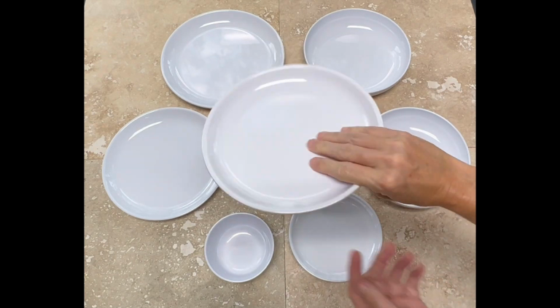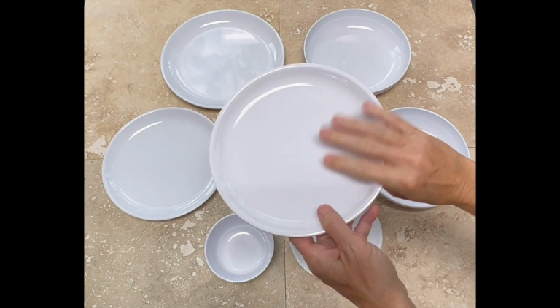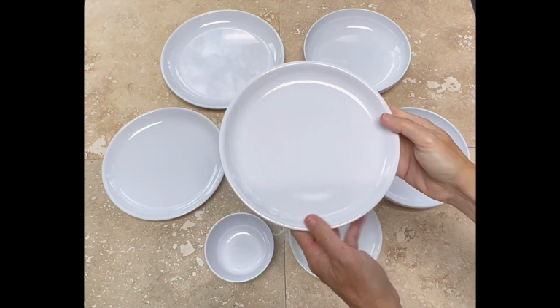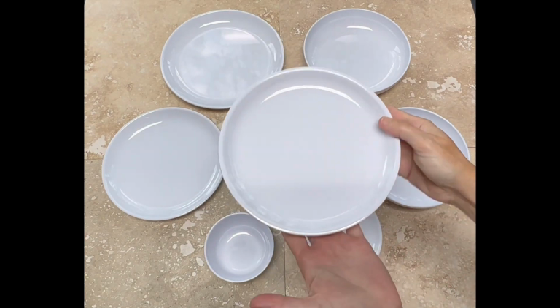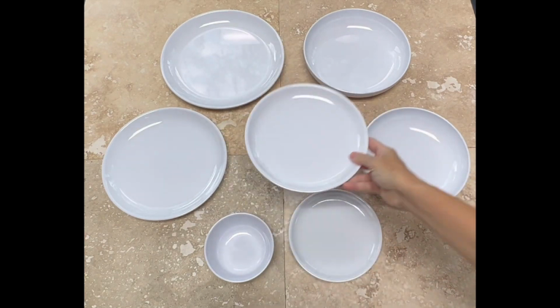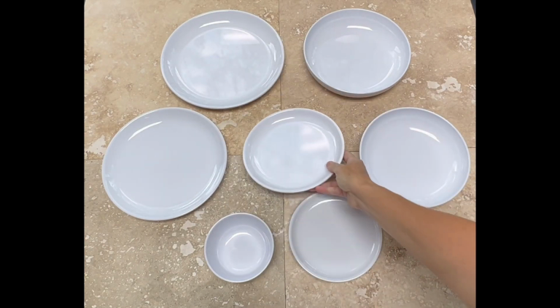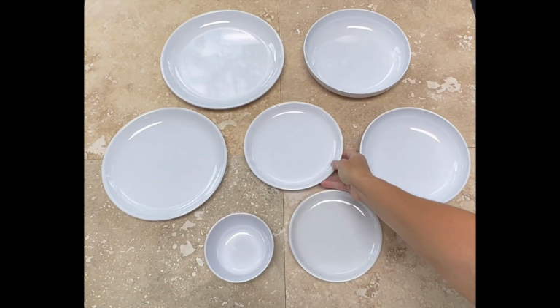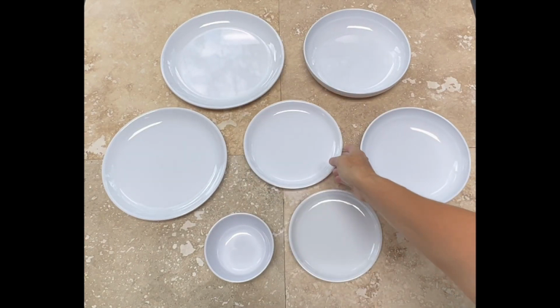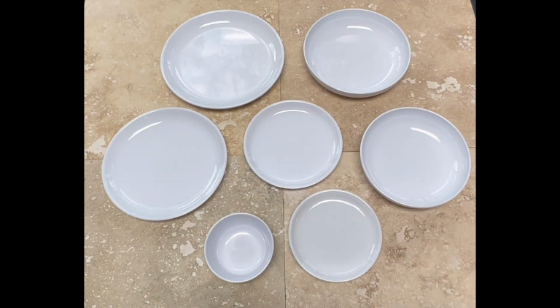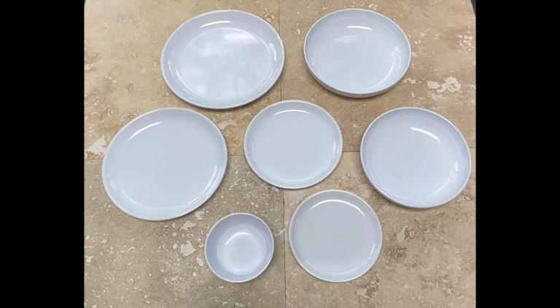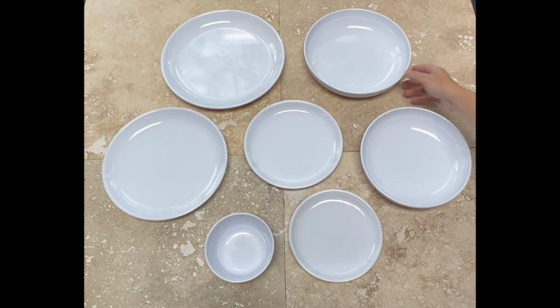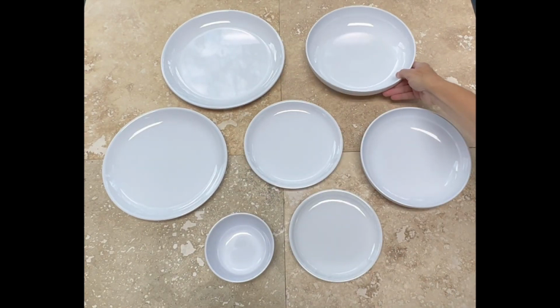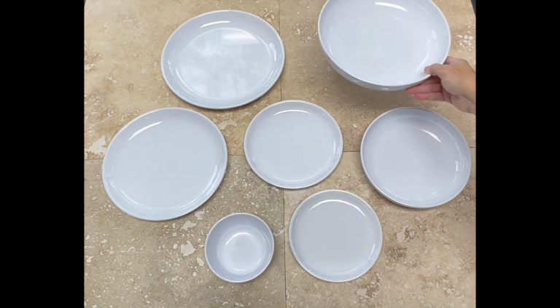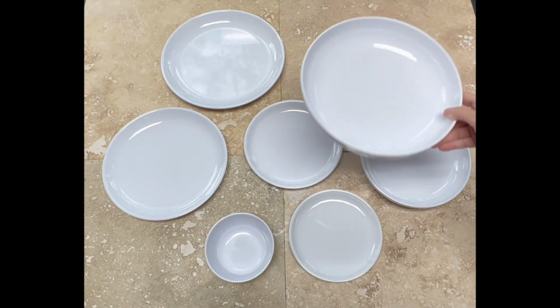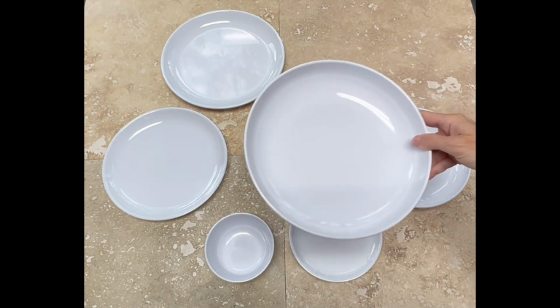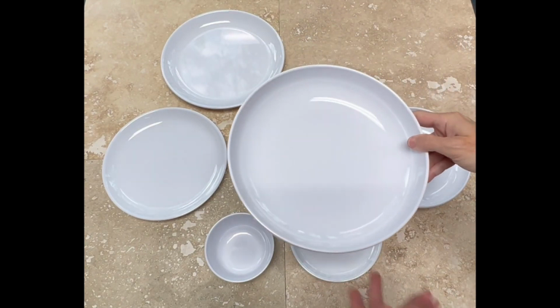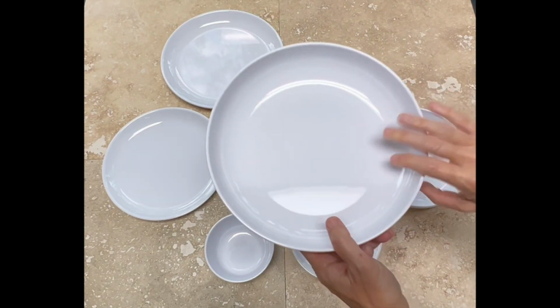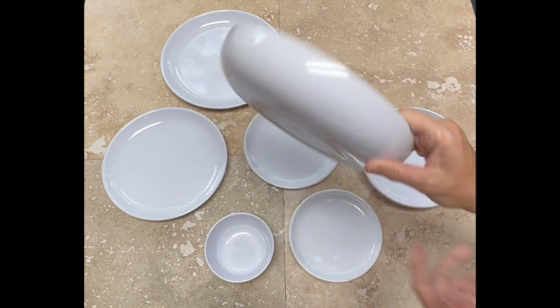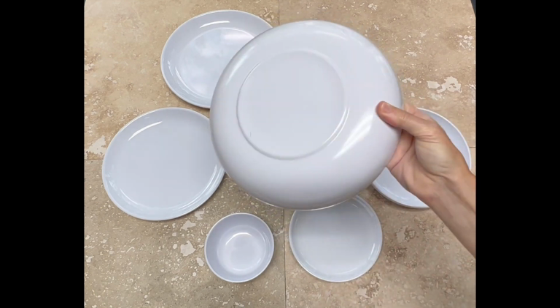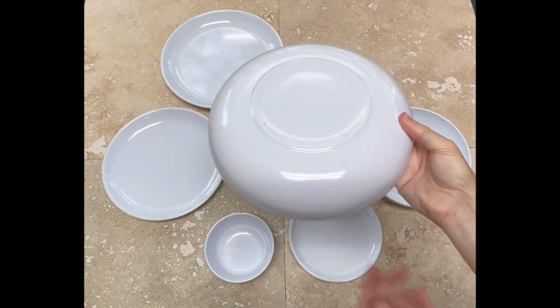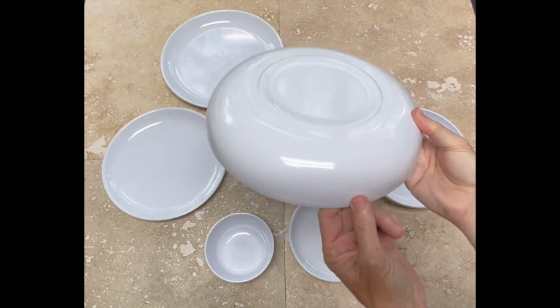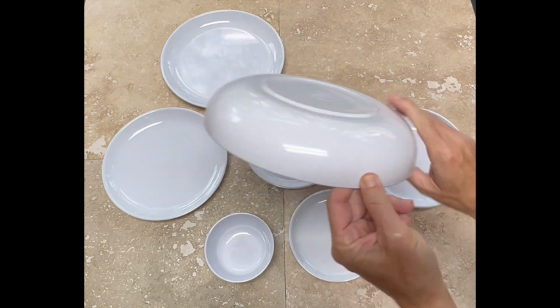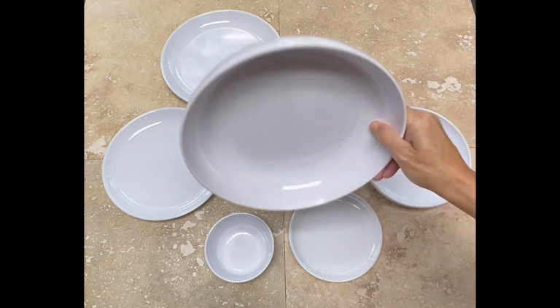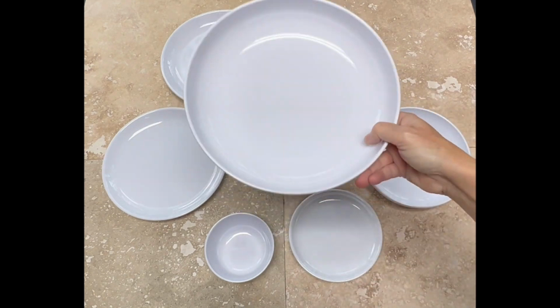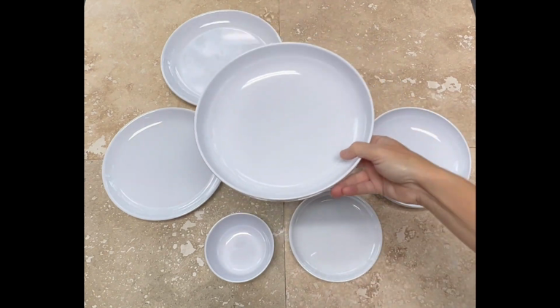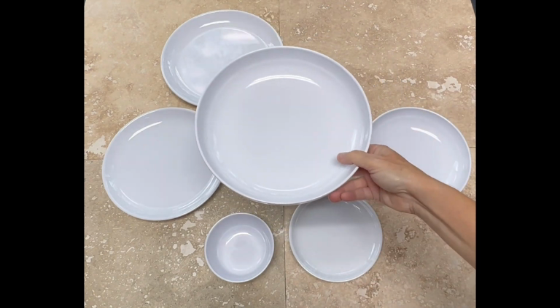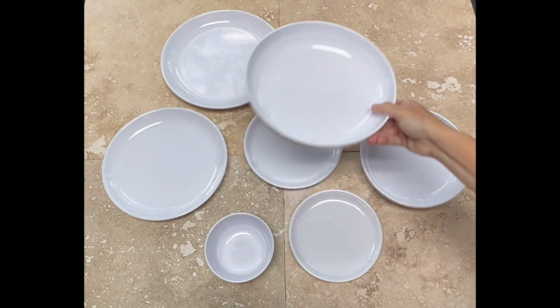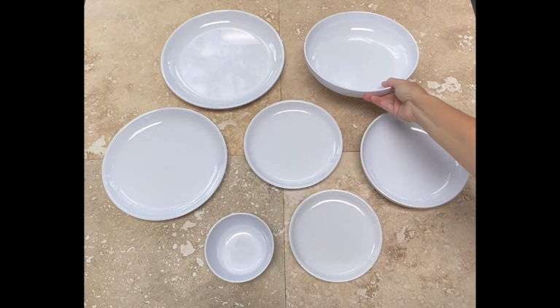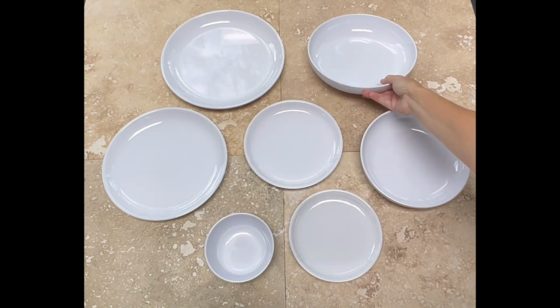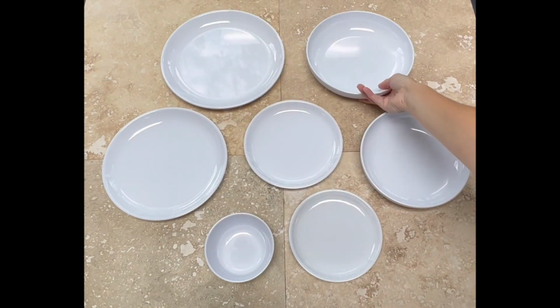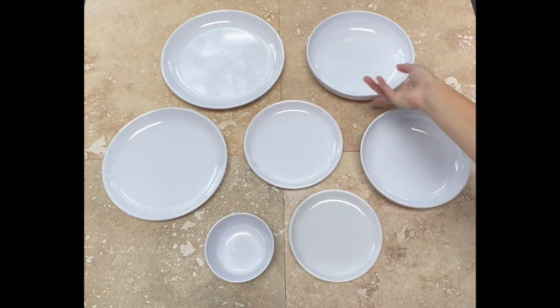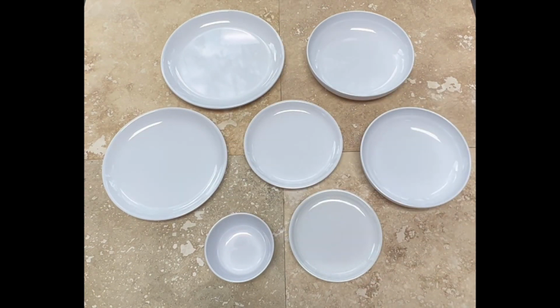A smooth glossy surface gives the food a stunning backdrop, while the high-walled coupe rim prevents food from sliding off the plate.